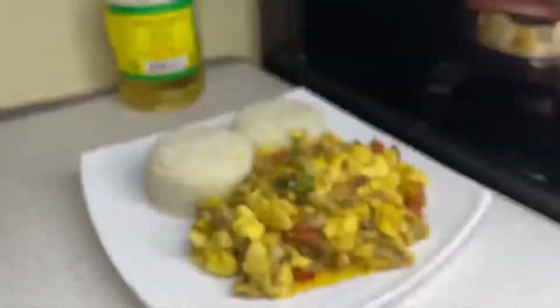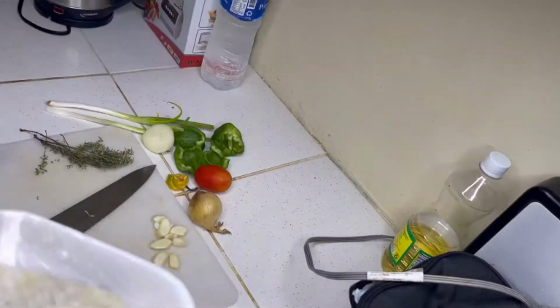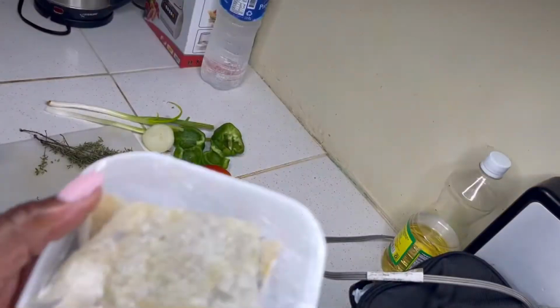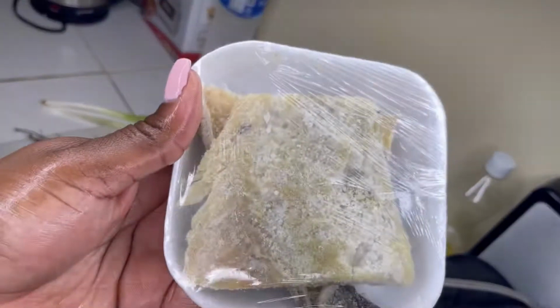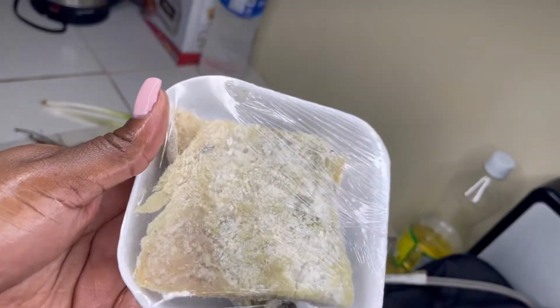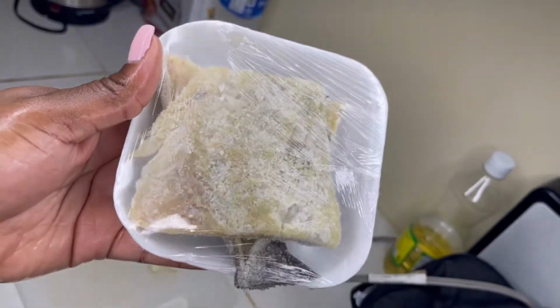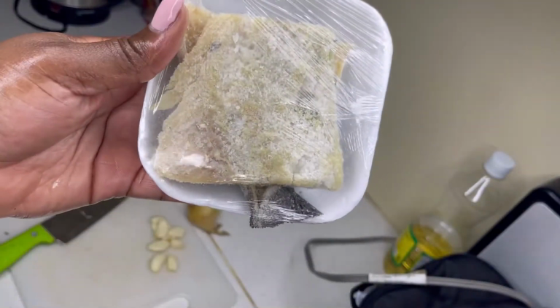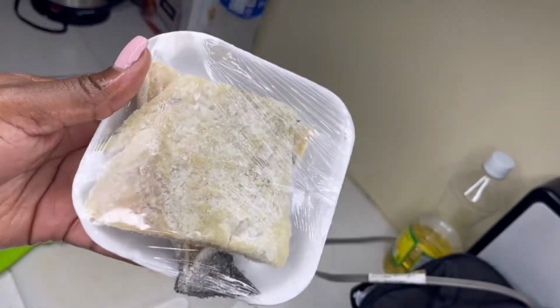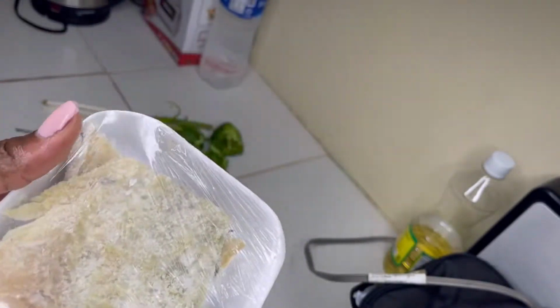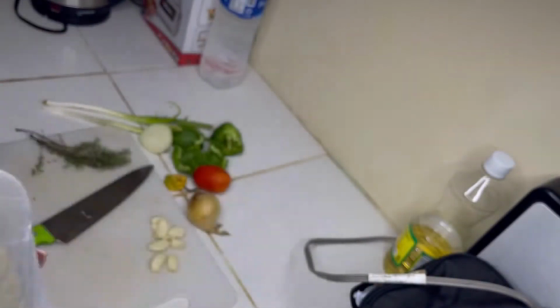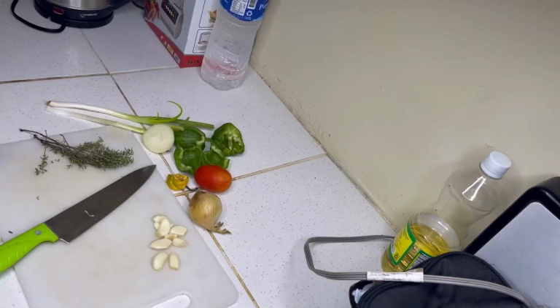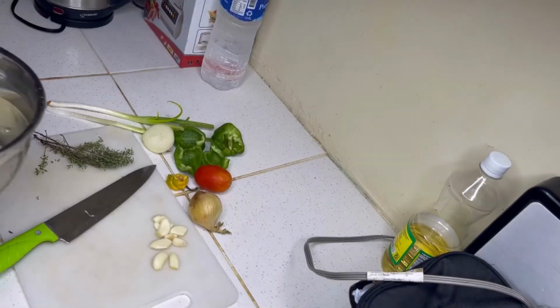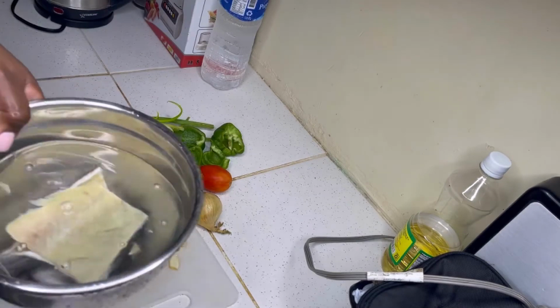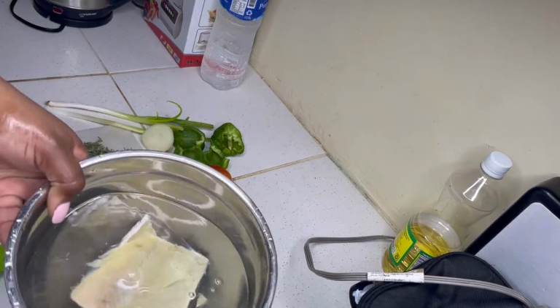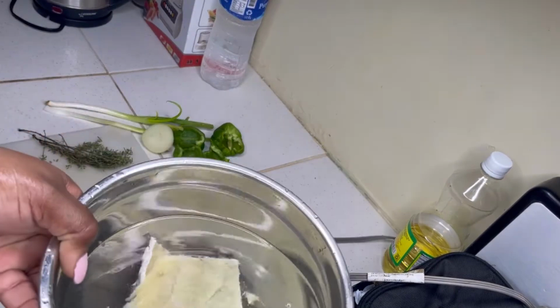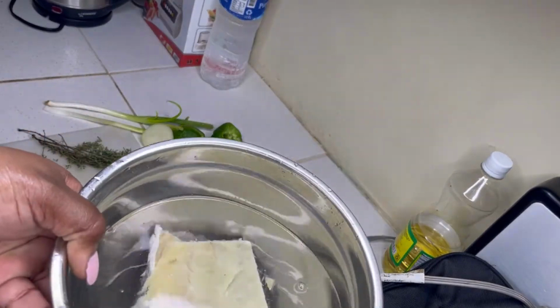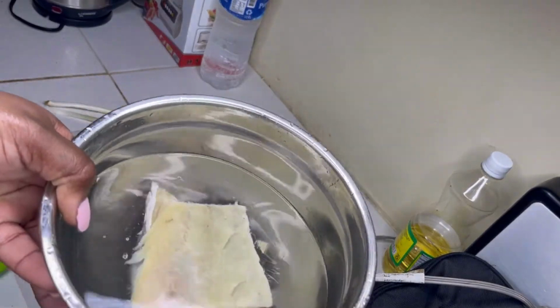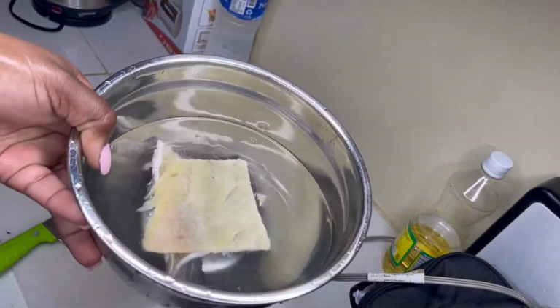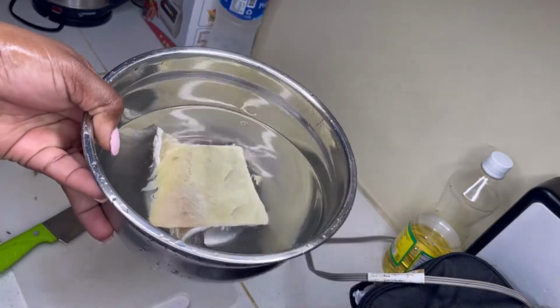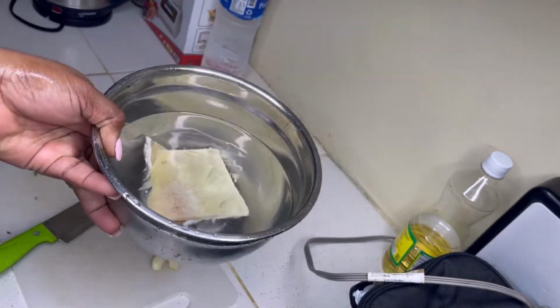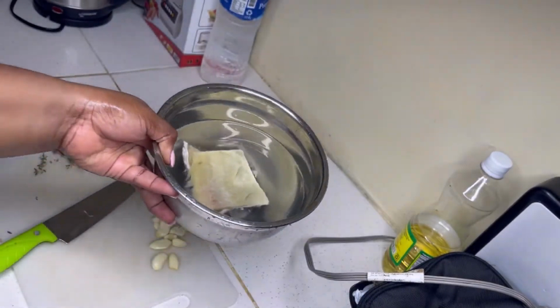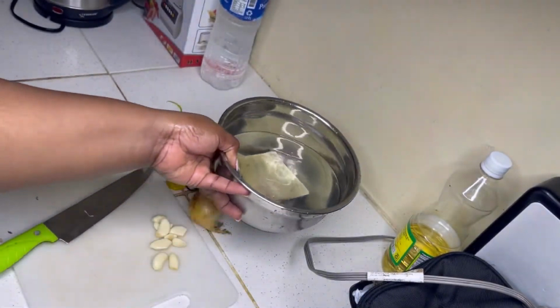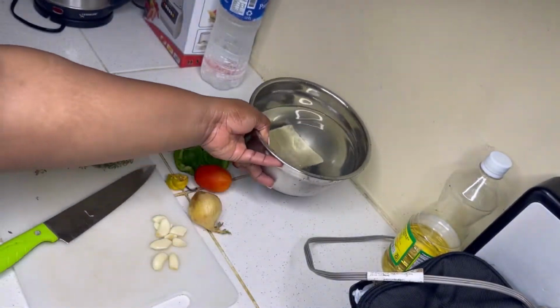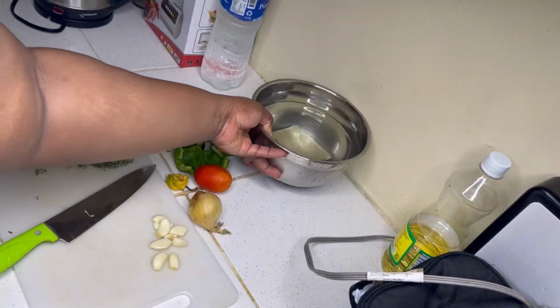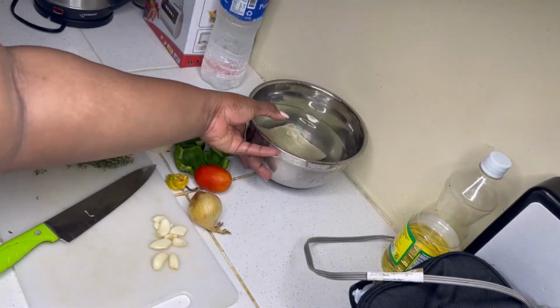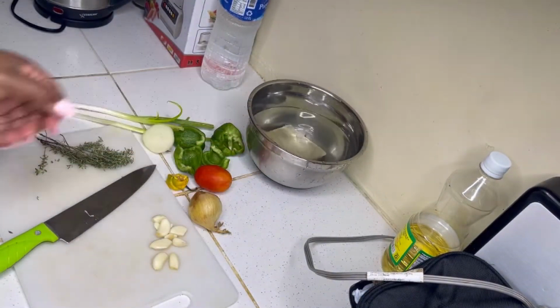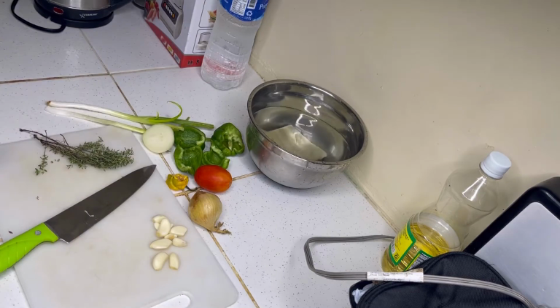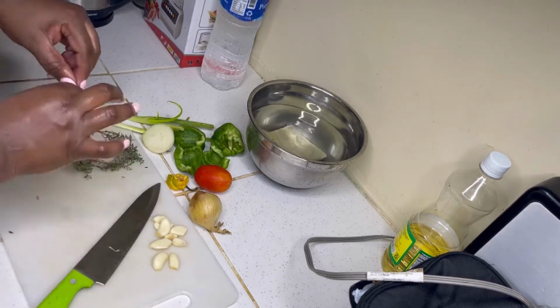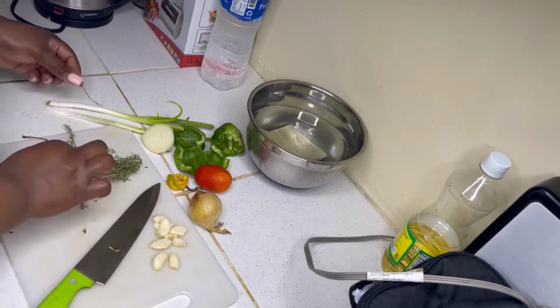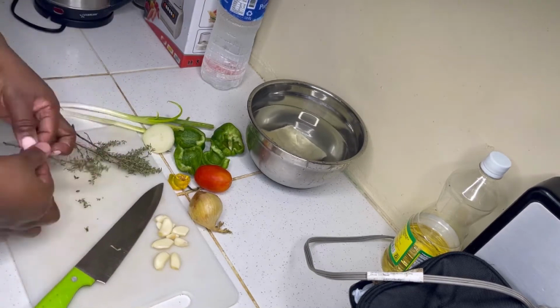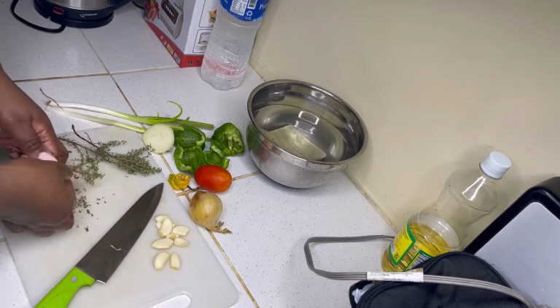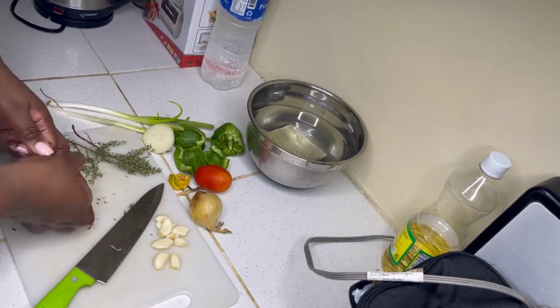We're gonna start off by prepping the salt fish. What I'm going to do is wash it off with some fresh water and then put it in a bowl with some water to soak.